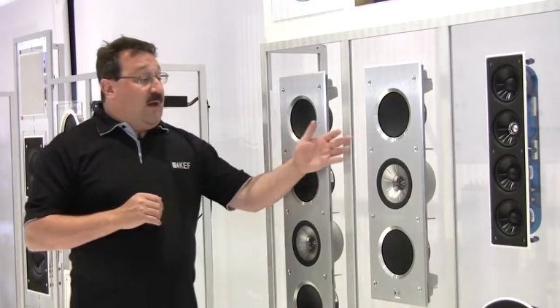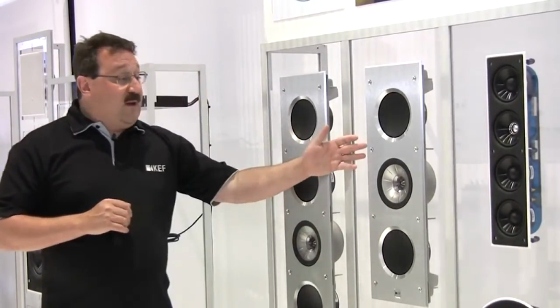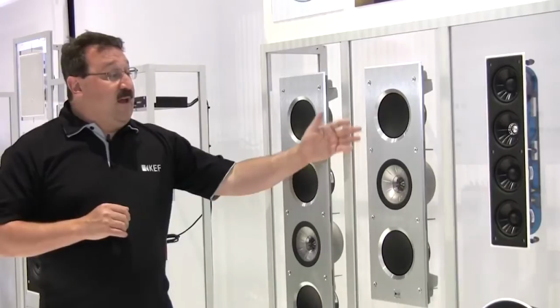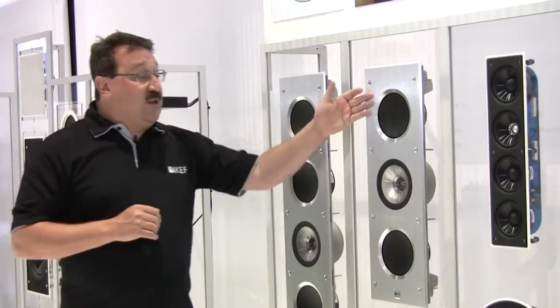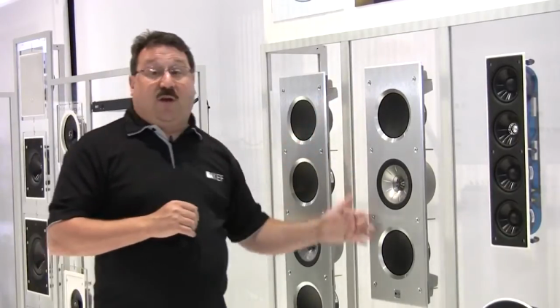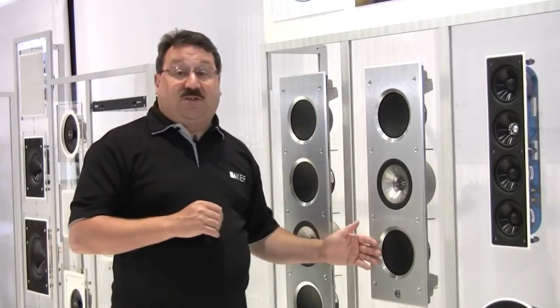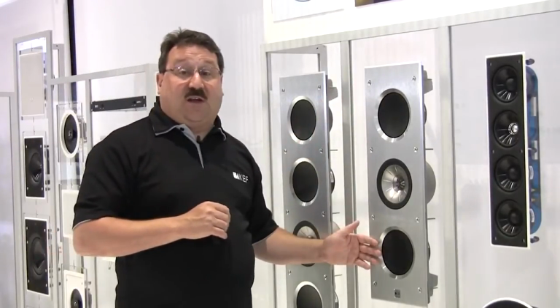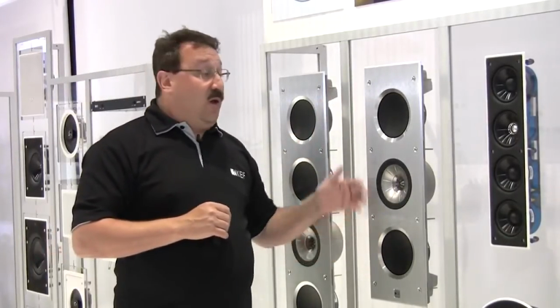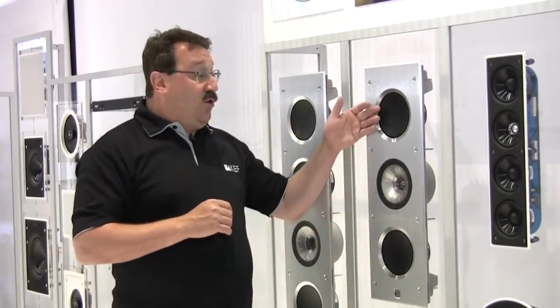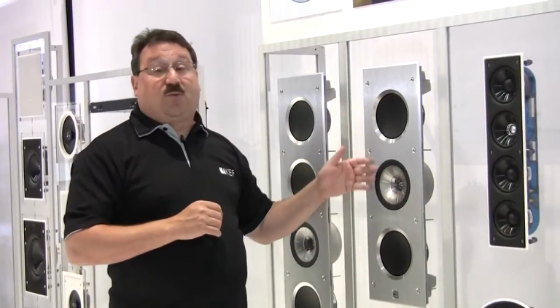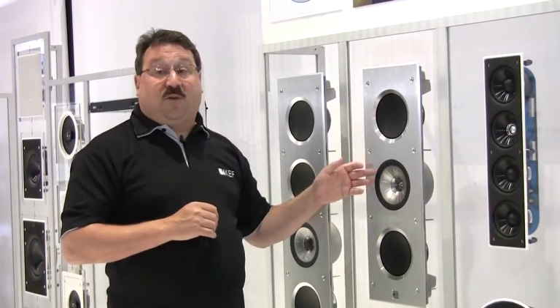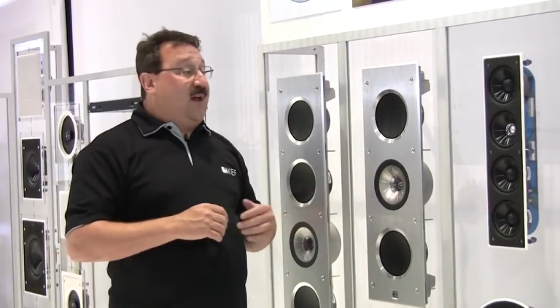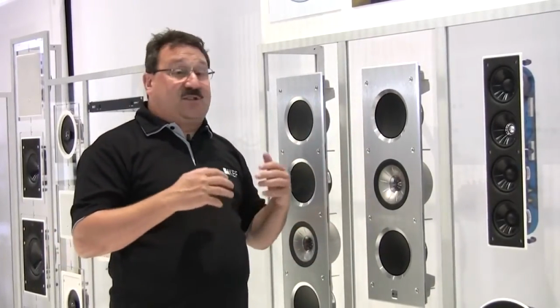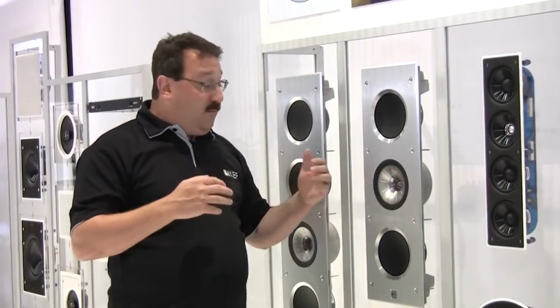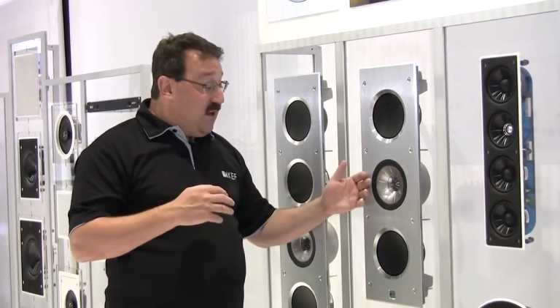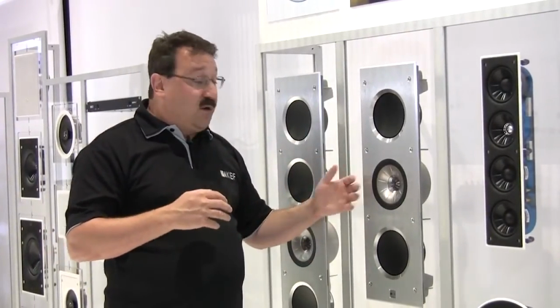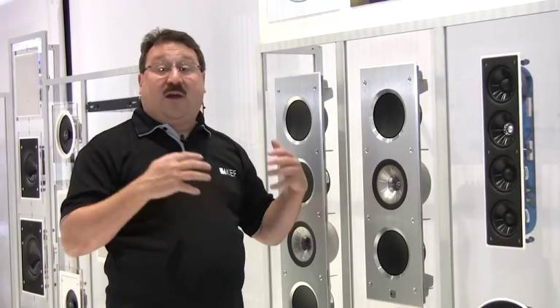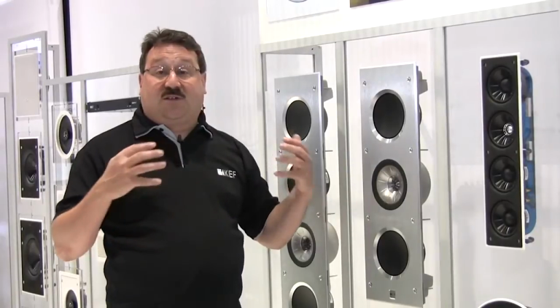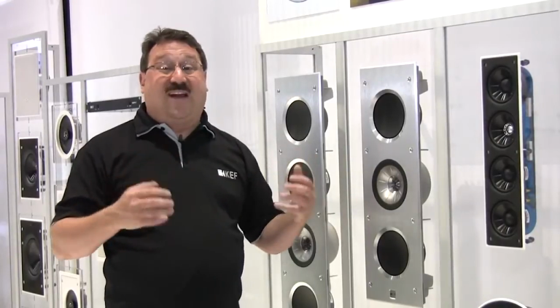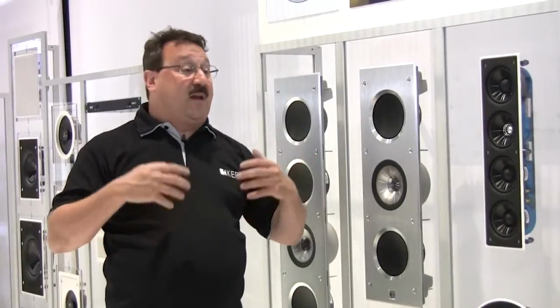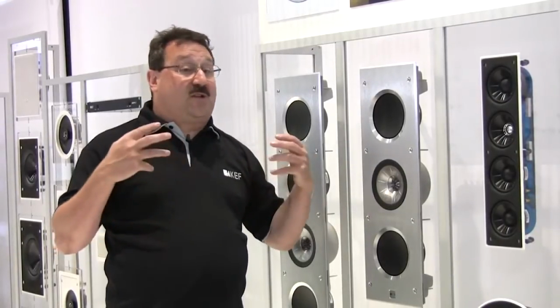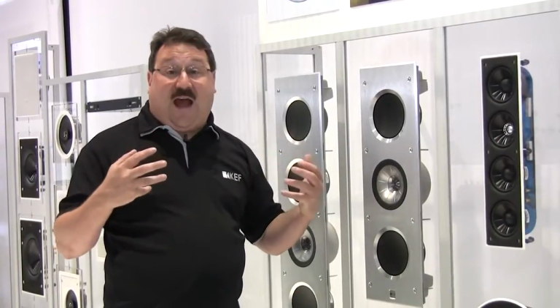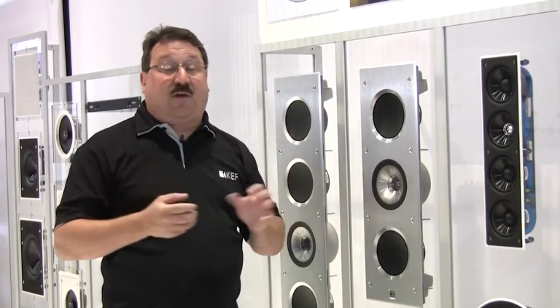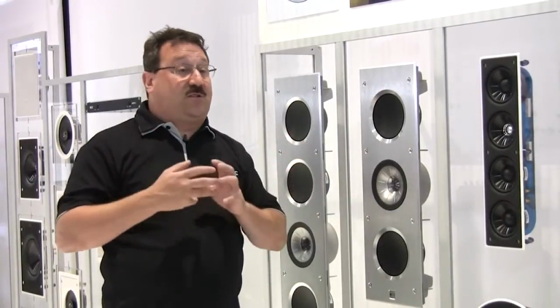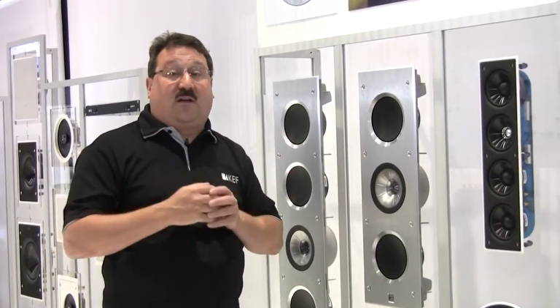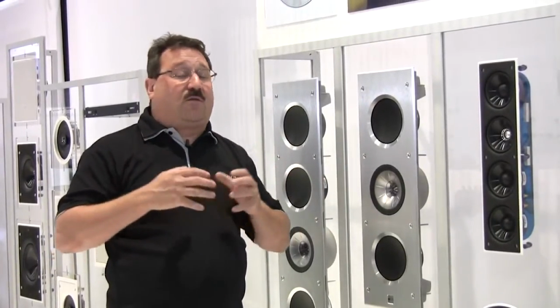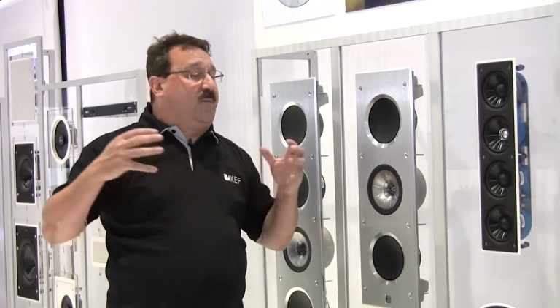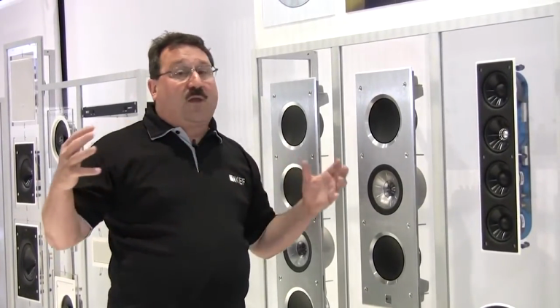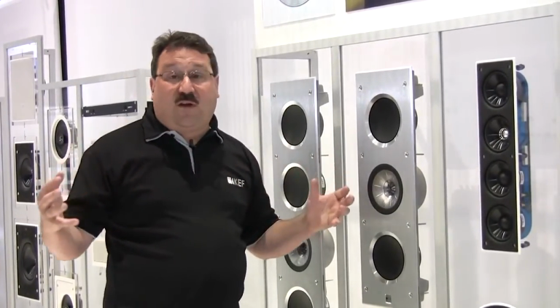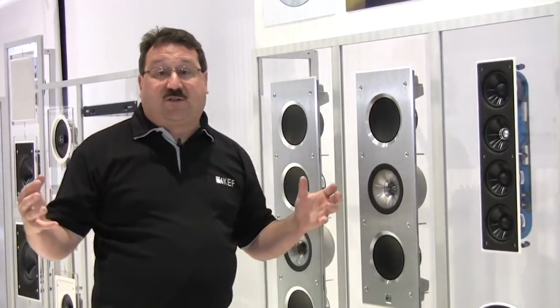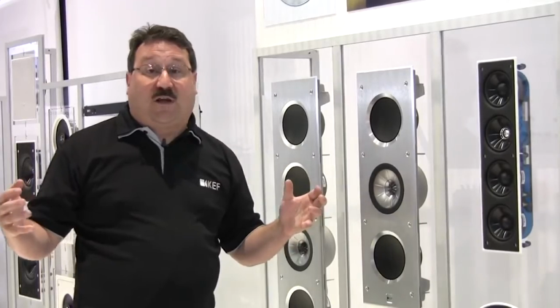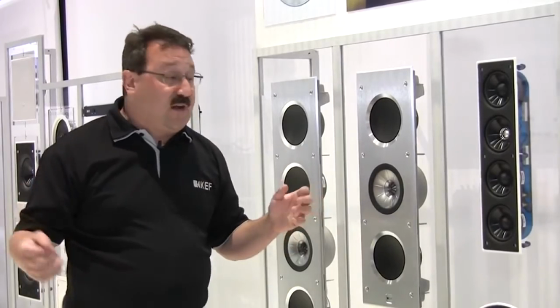Its sibling is the 3160. With two less woofers but the same unit cue, it is still dynamic, still accurate, still detailed, with an incredible three-dimensional soundstage.